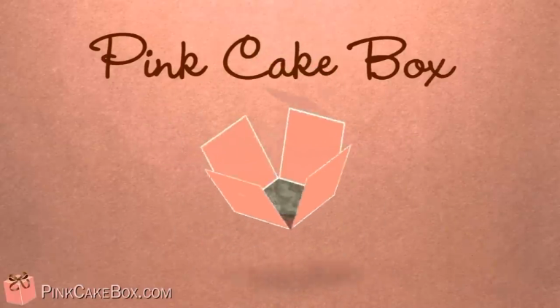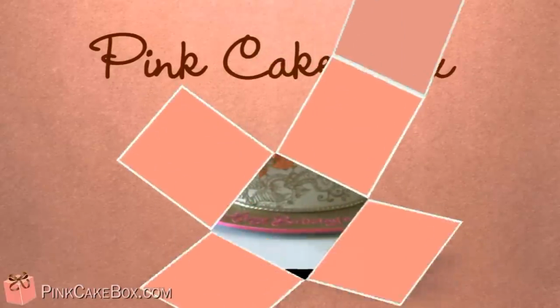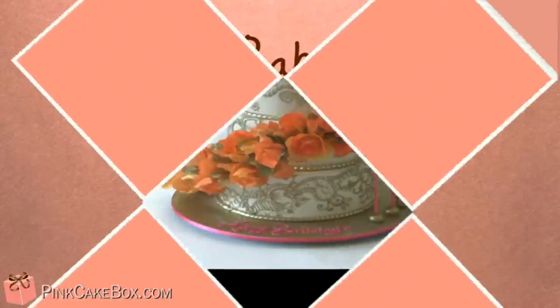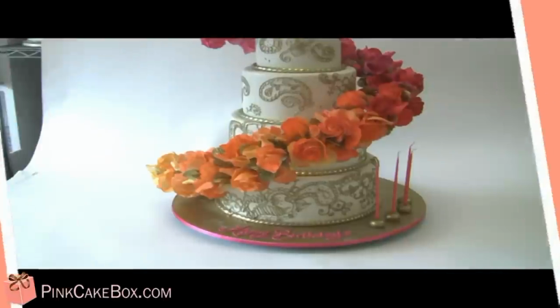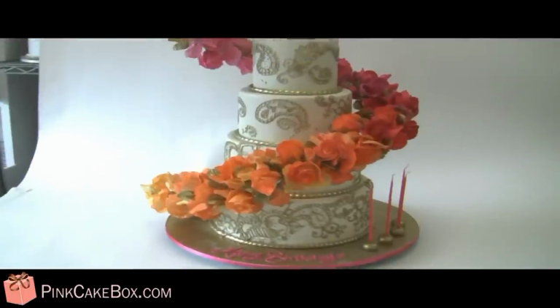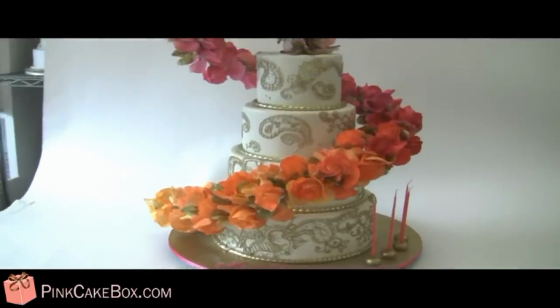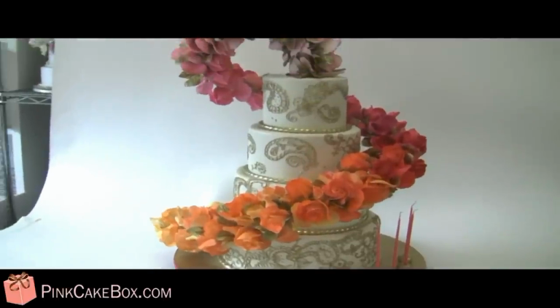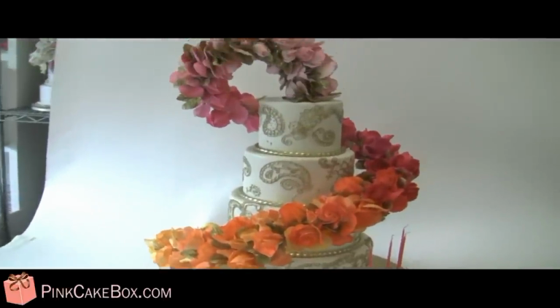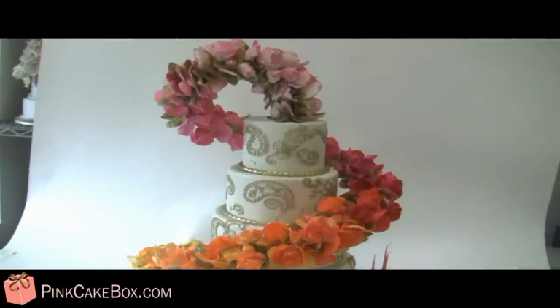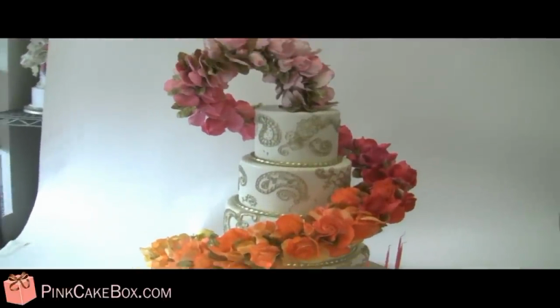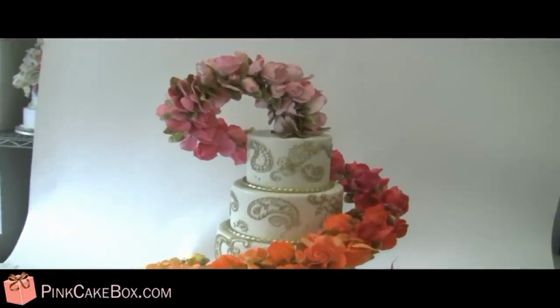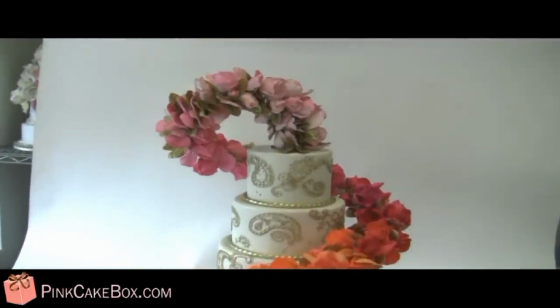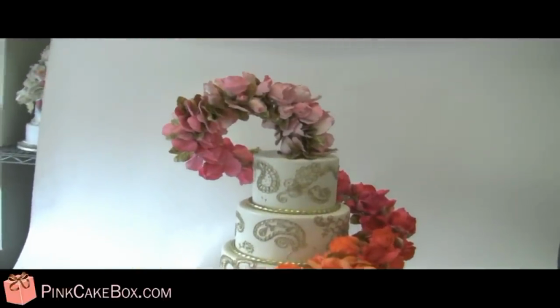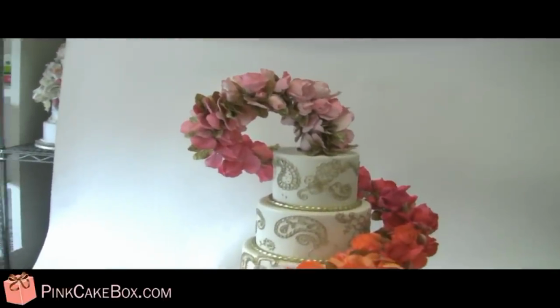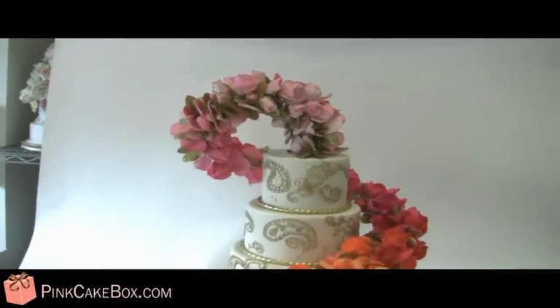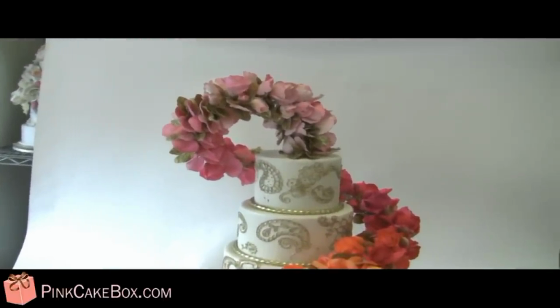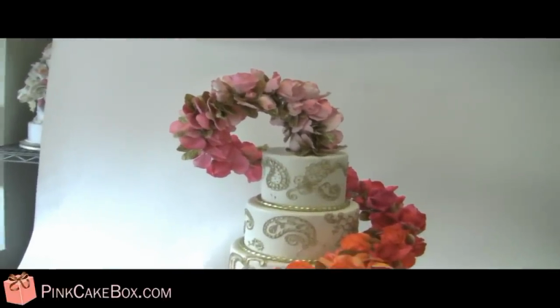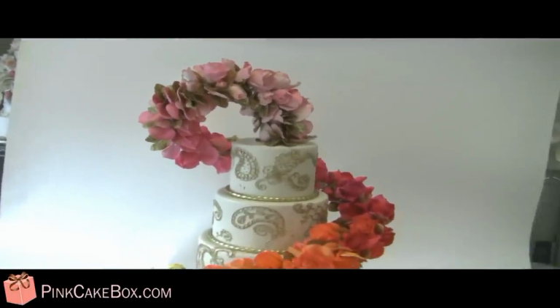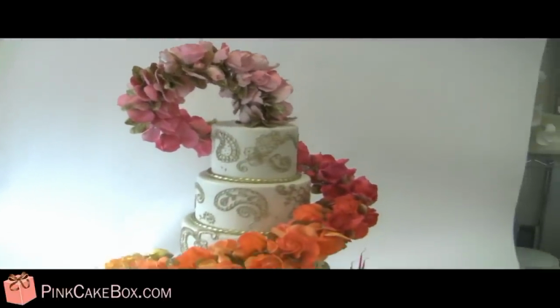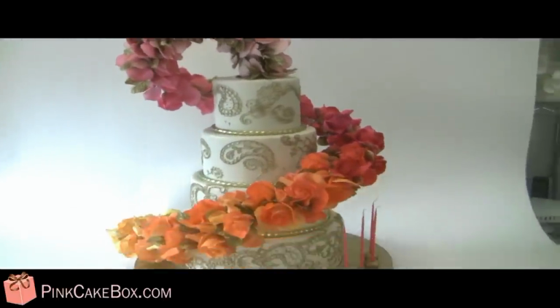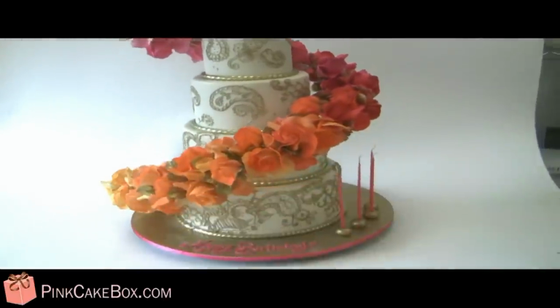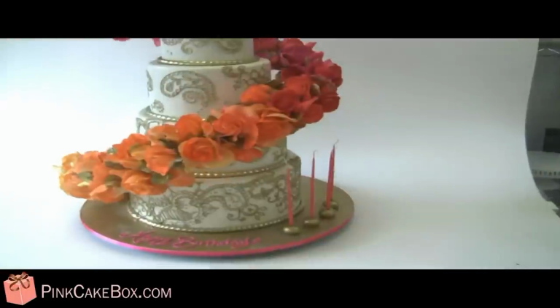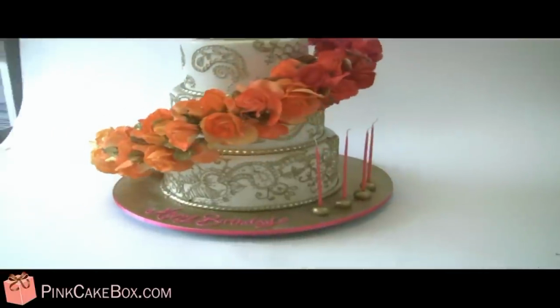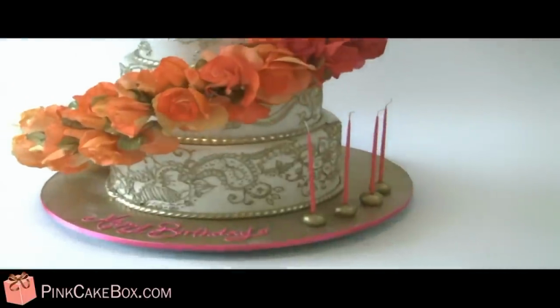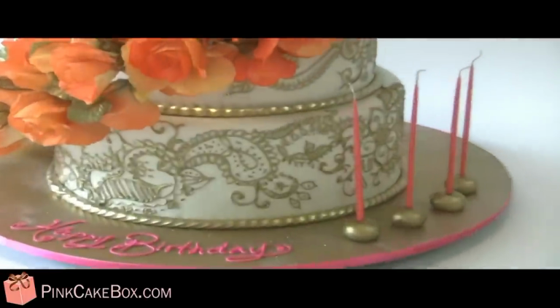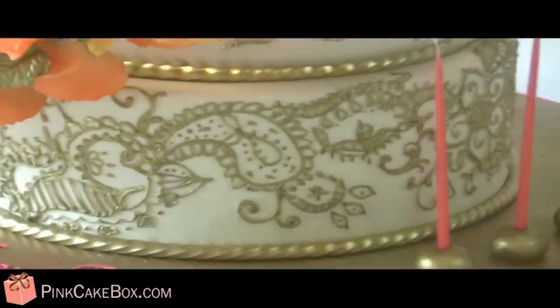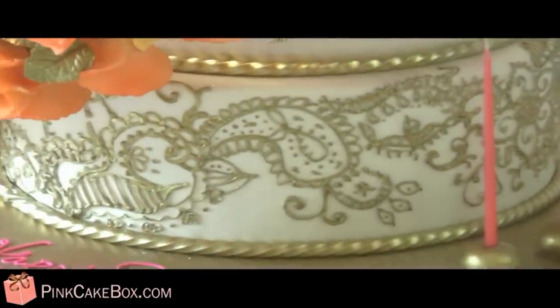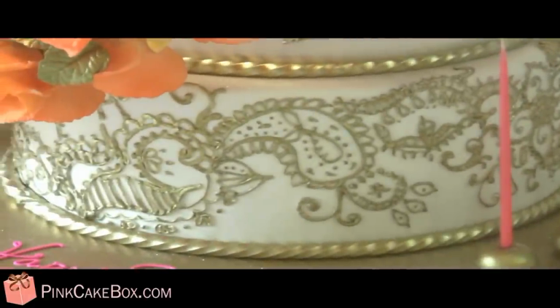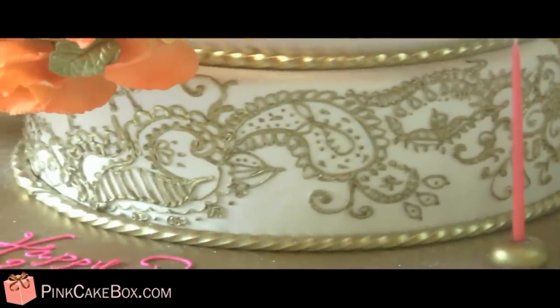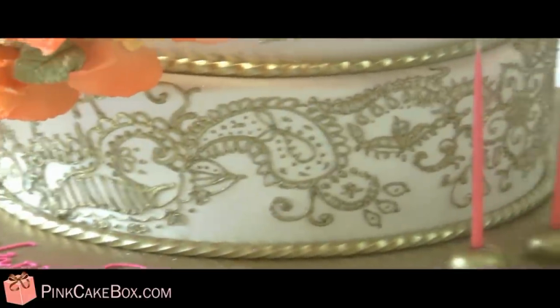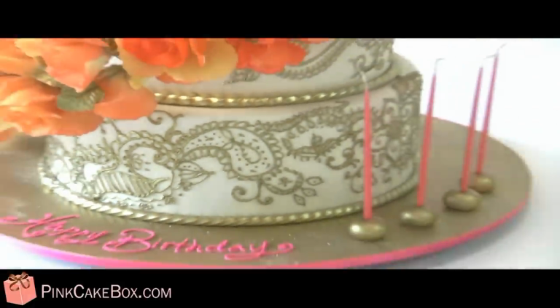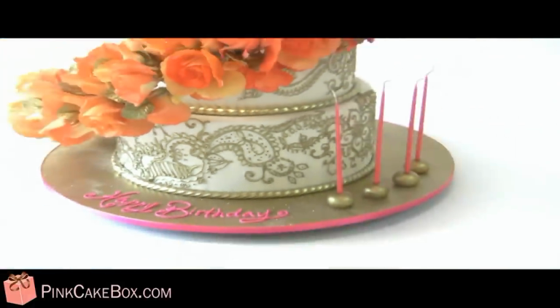We have a four-tier cake and it's for a birthday — a 40th birthday. We were asked to do a gold henna design, so it's all hand-piped and then painted.